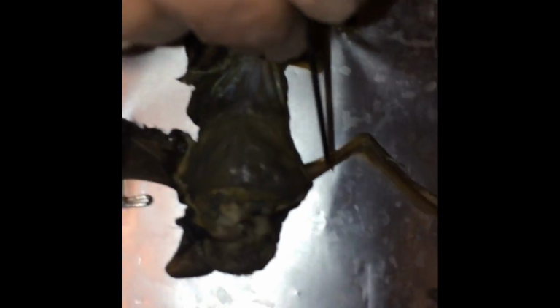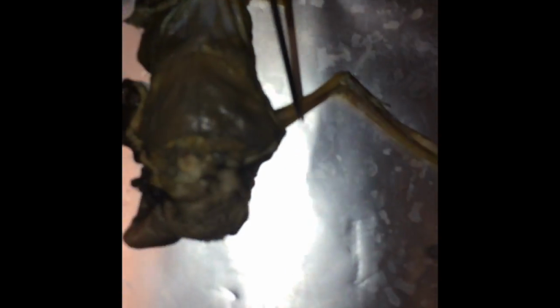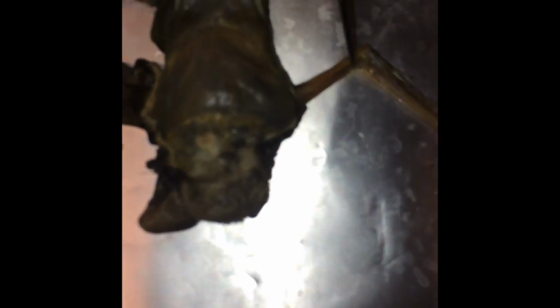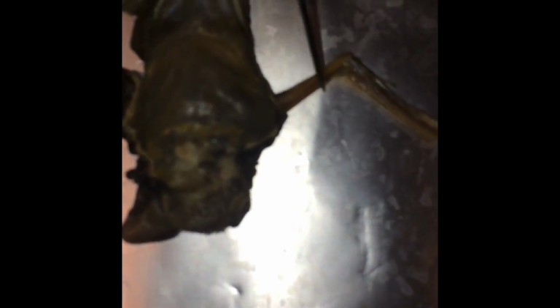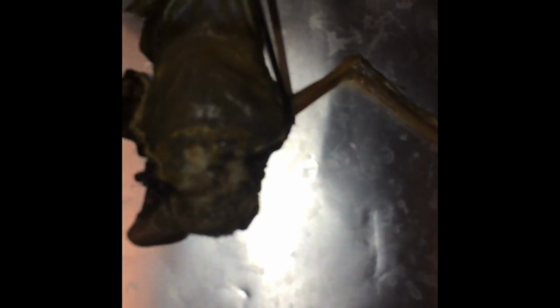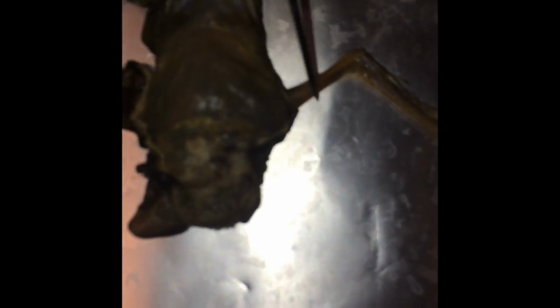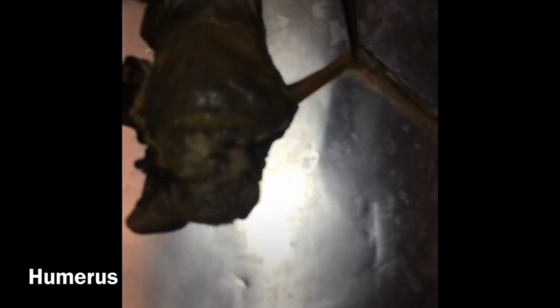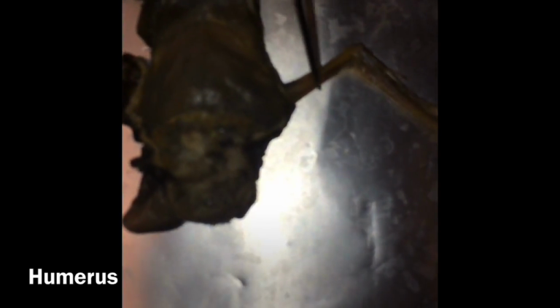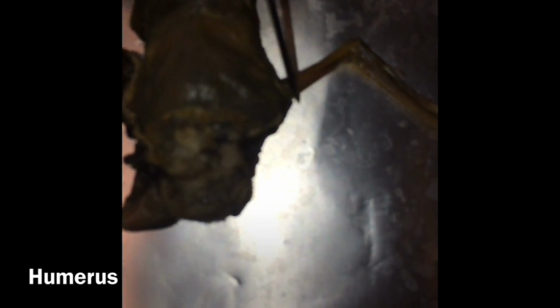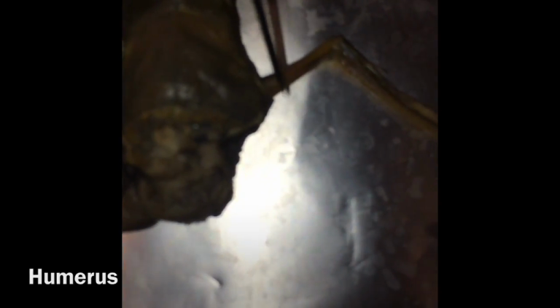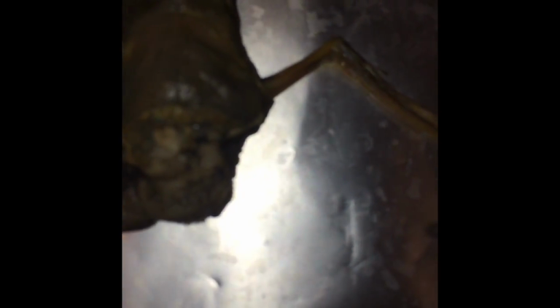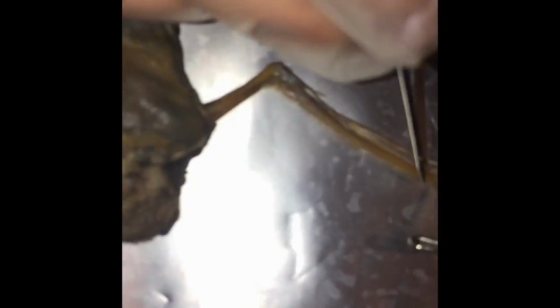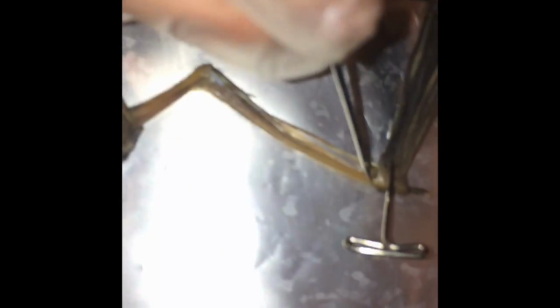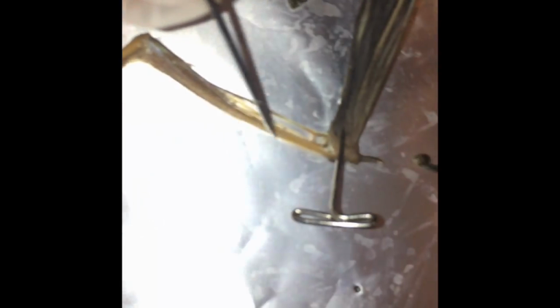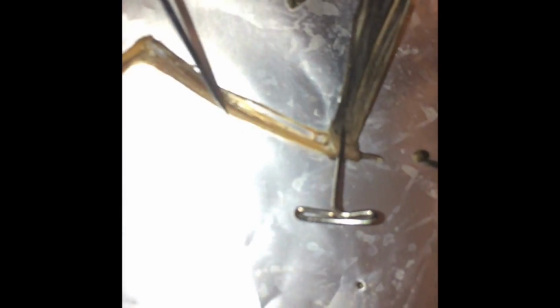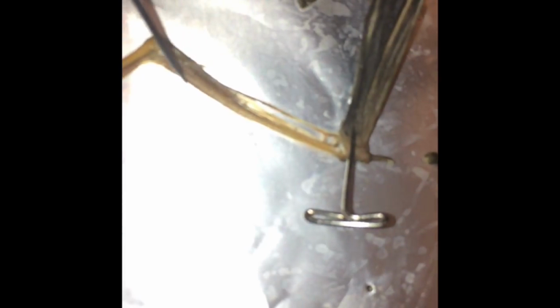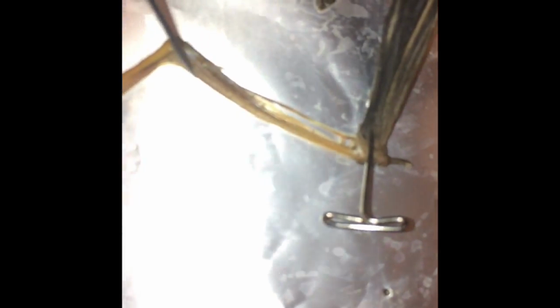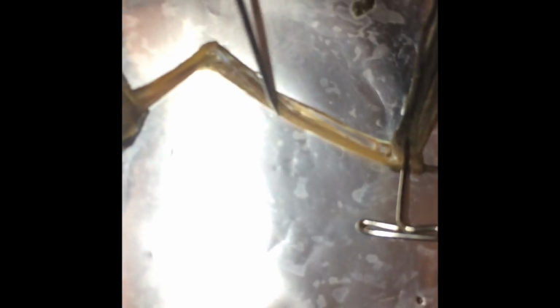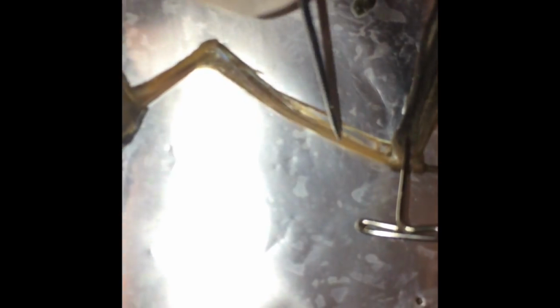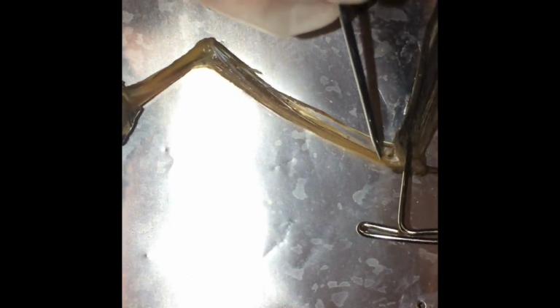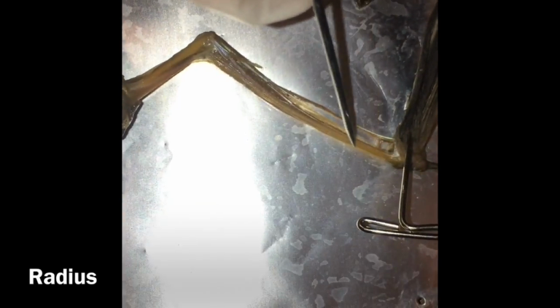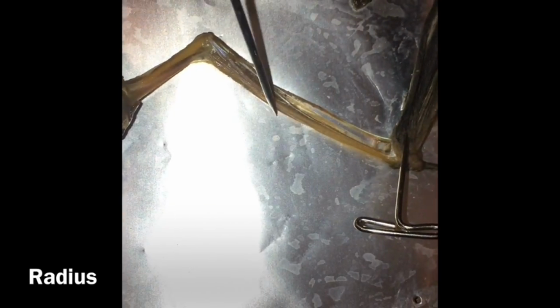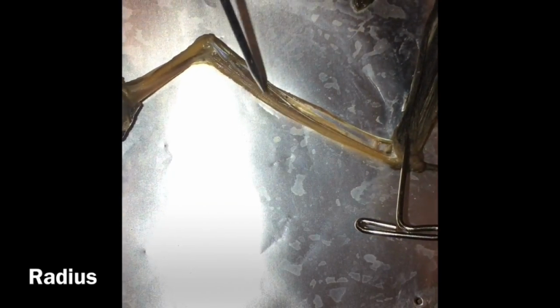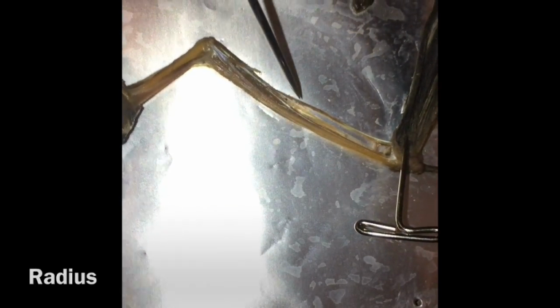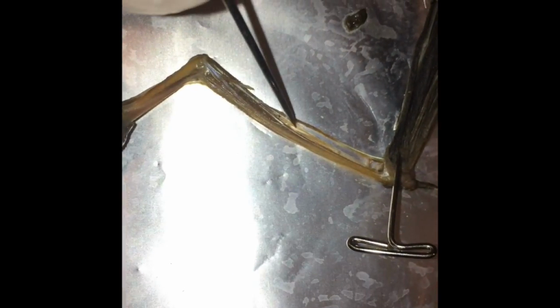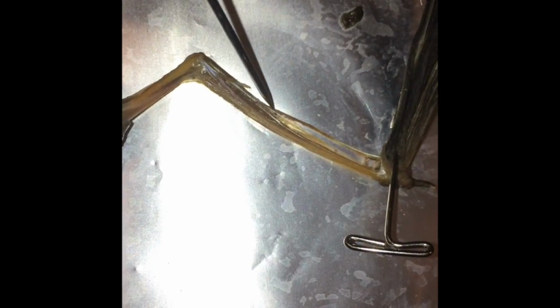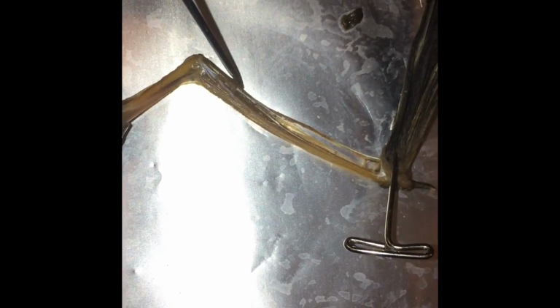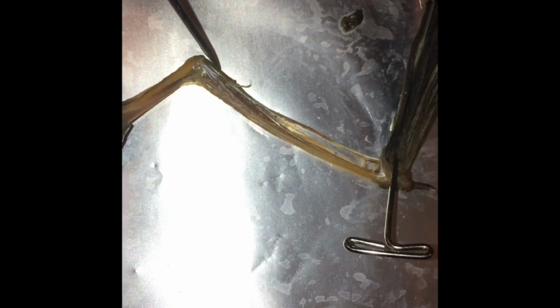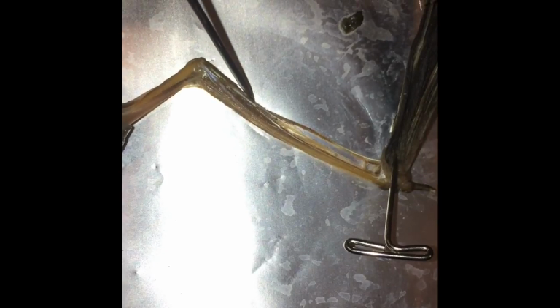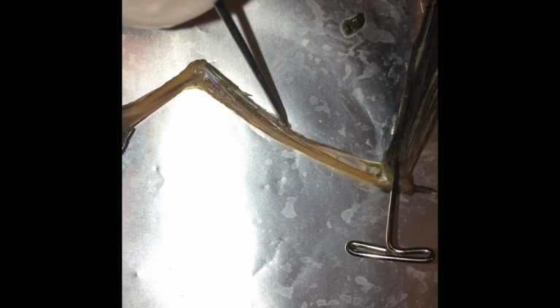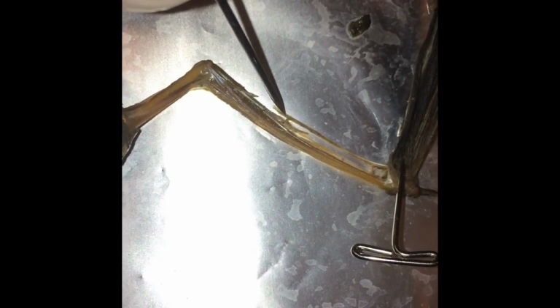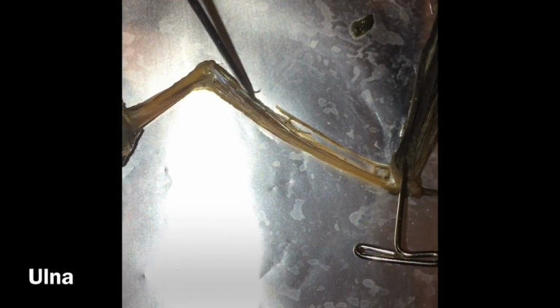The upper arm bone here is the humerus. This bone is the radius. Here is the ulna.